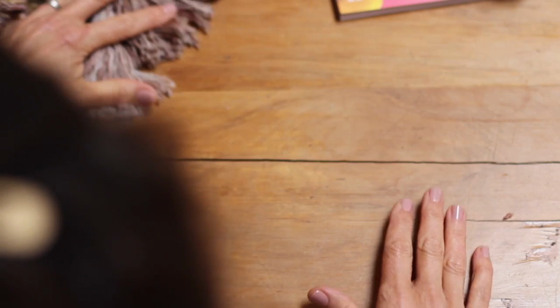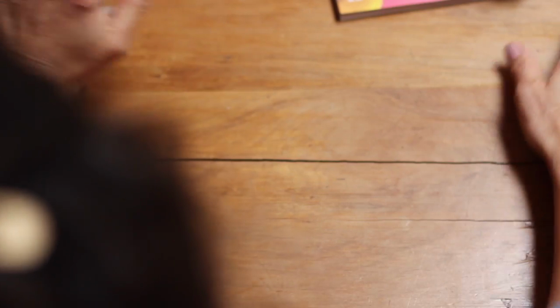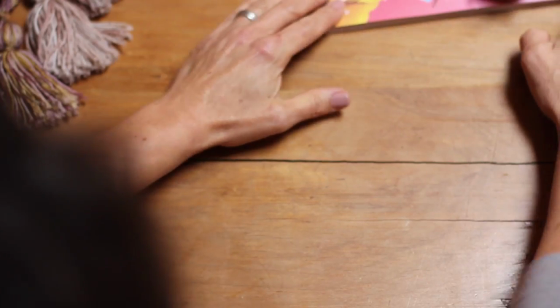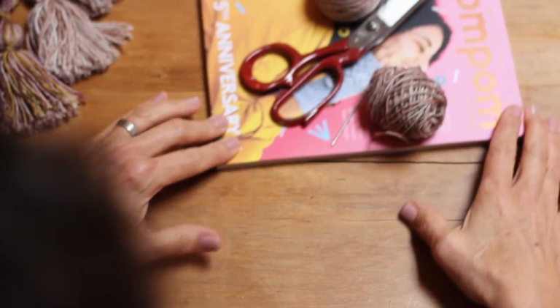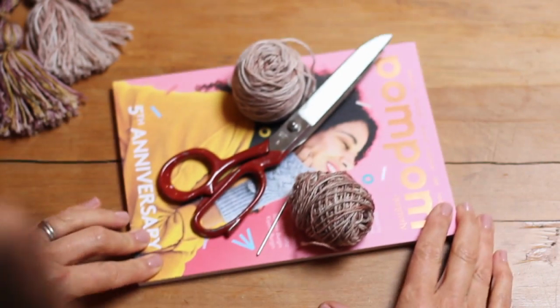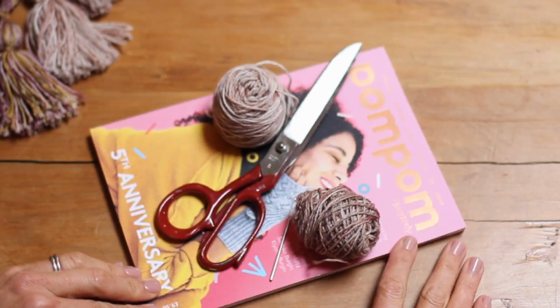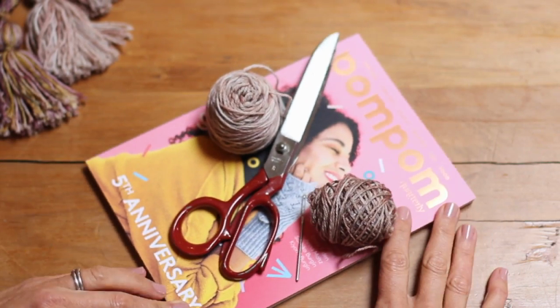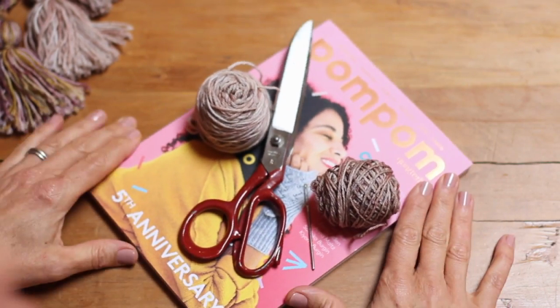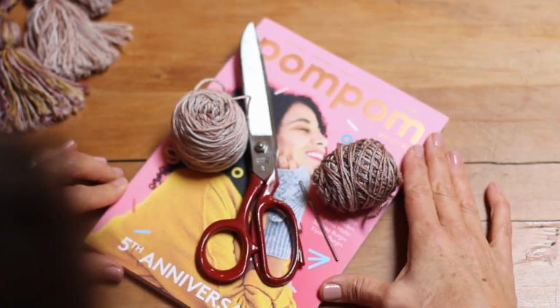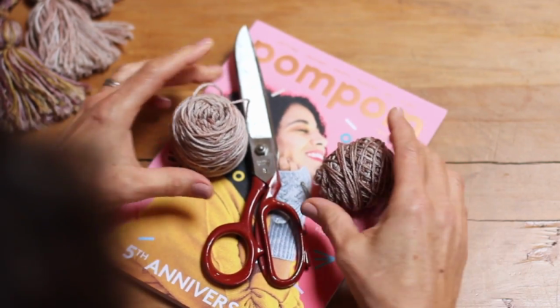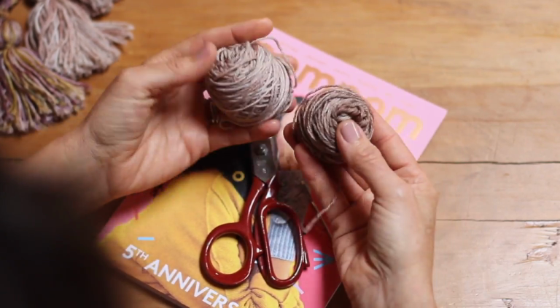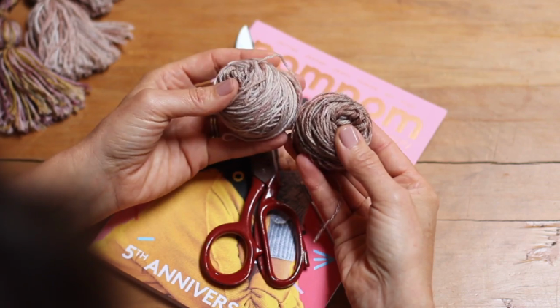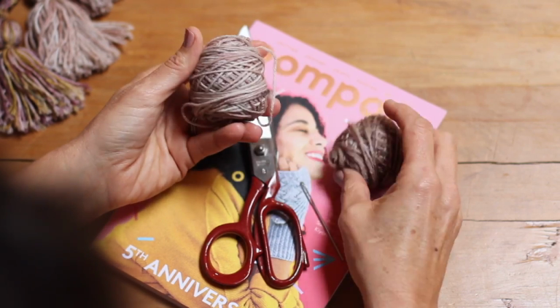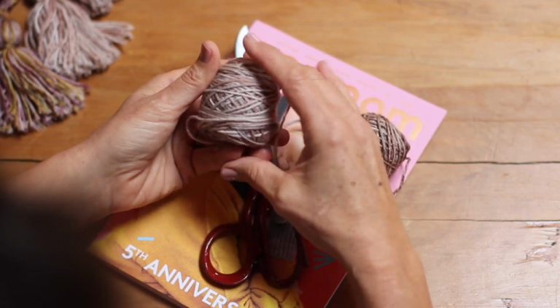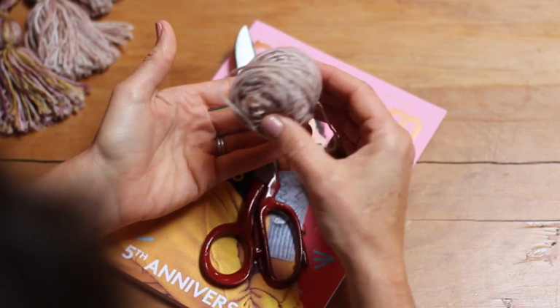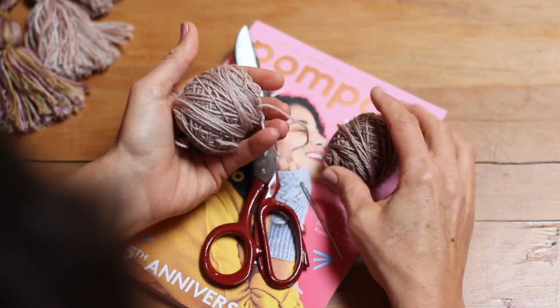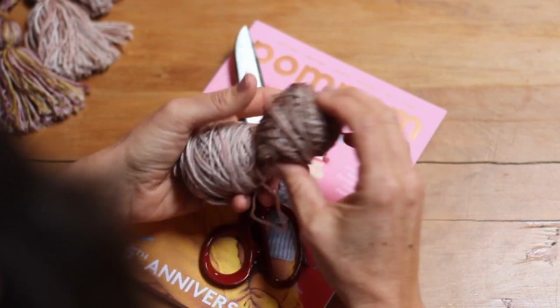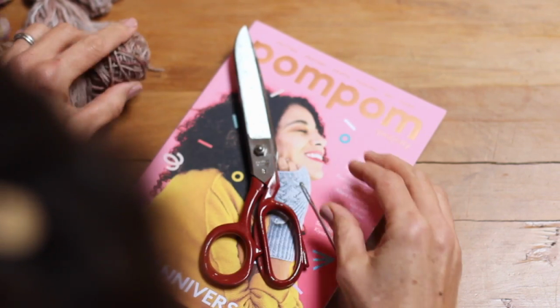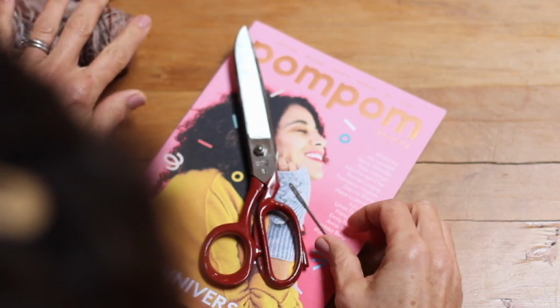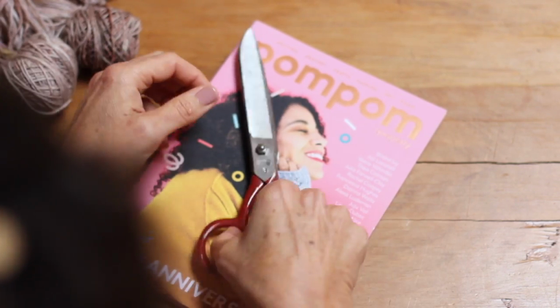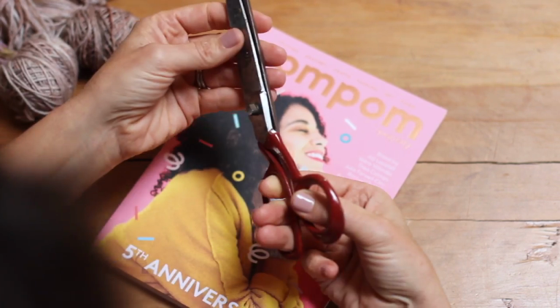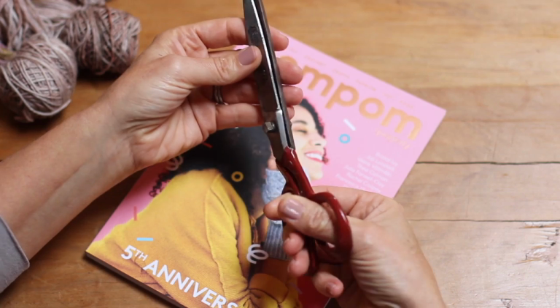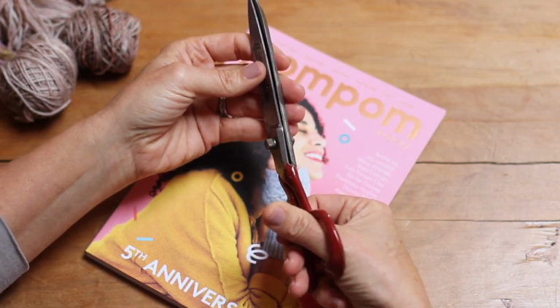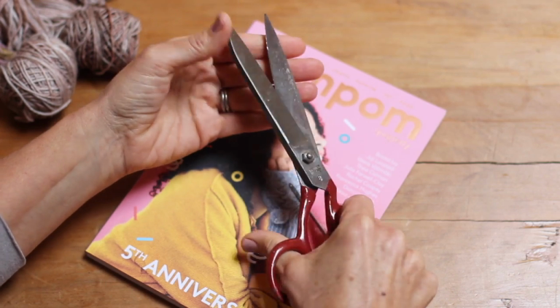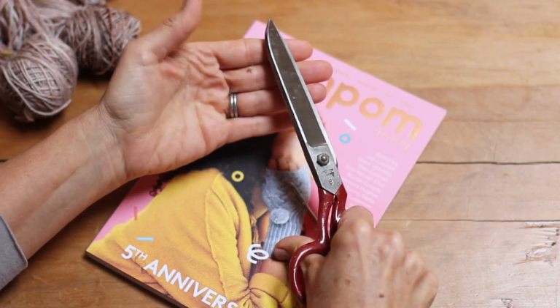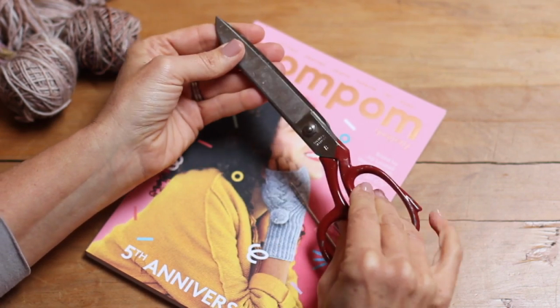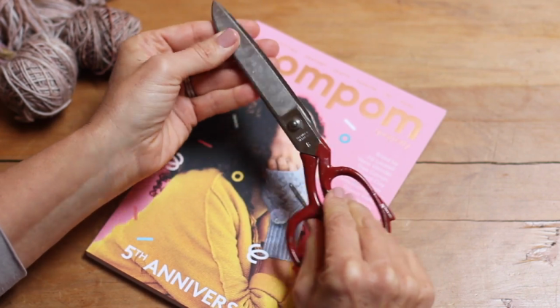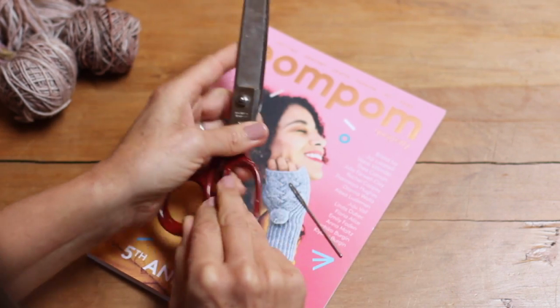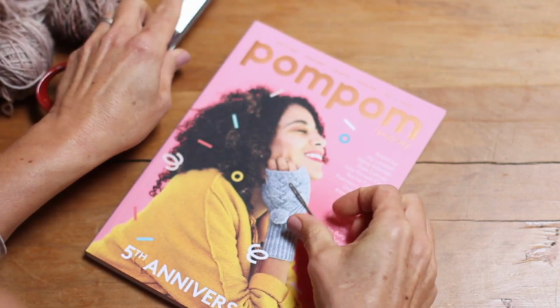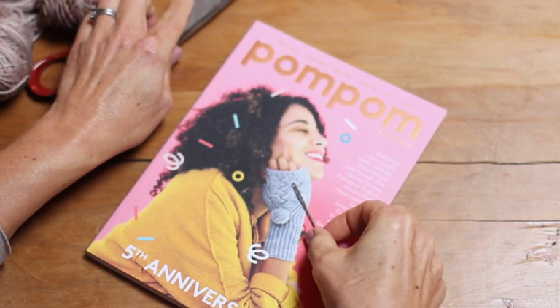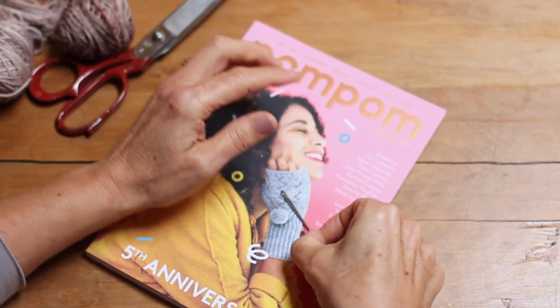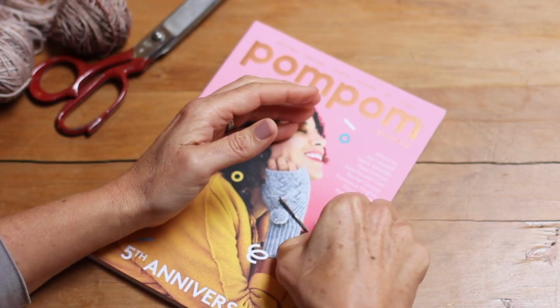What do you need? You don't need much stuff. Of course you need yarn — I use about five grams of yarn for each tassel, so I've easily got enough here. You need a sharp pair of dressmaking scissors. Any scissors are fine, but I find these good because they're big and heavy.